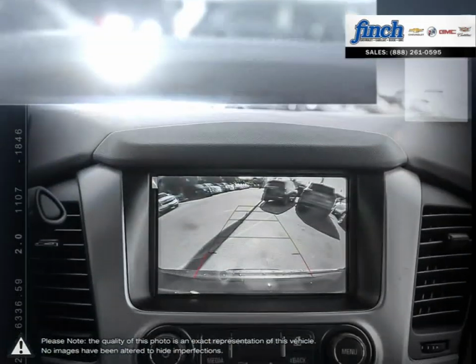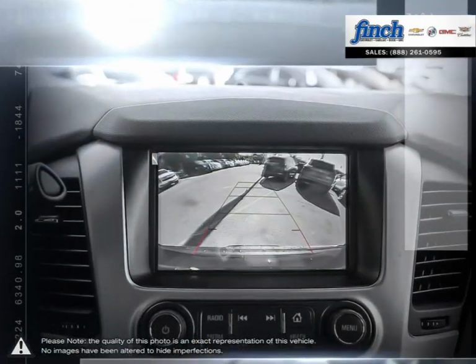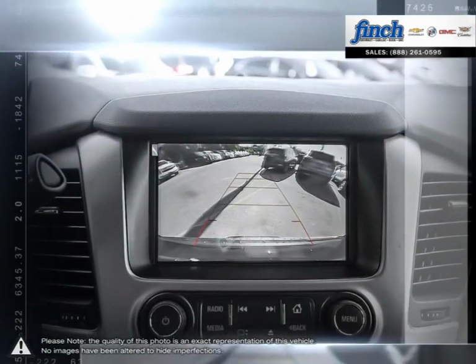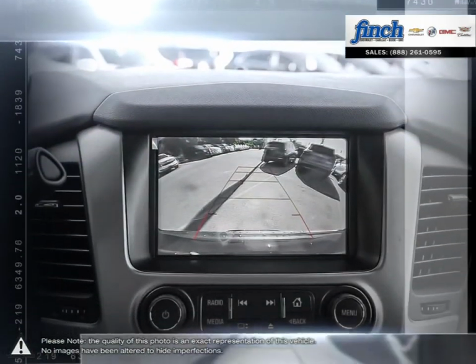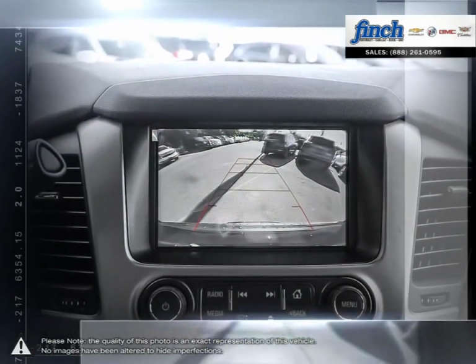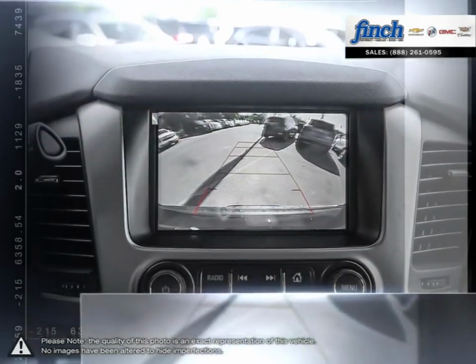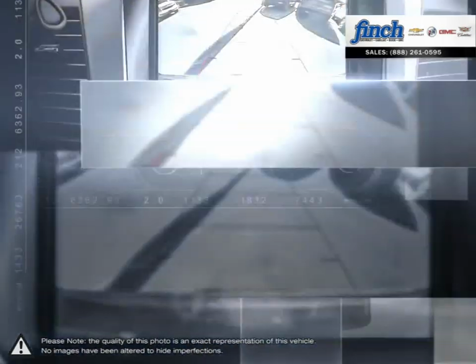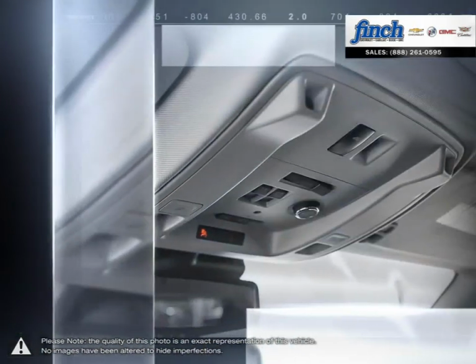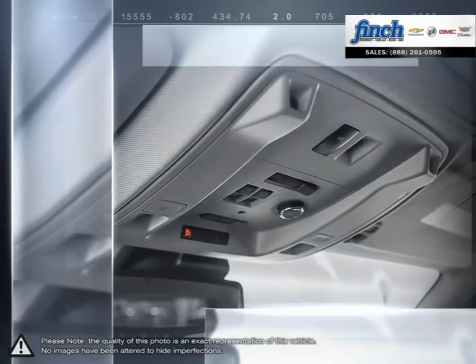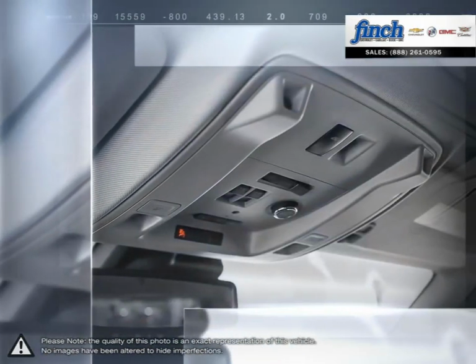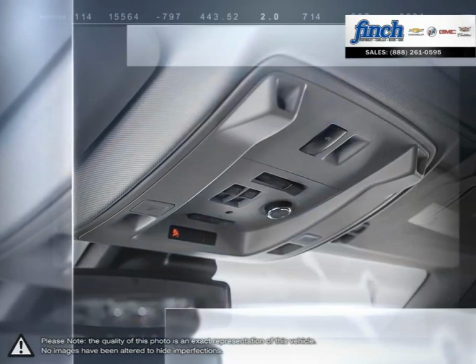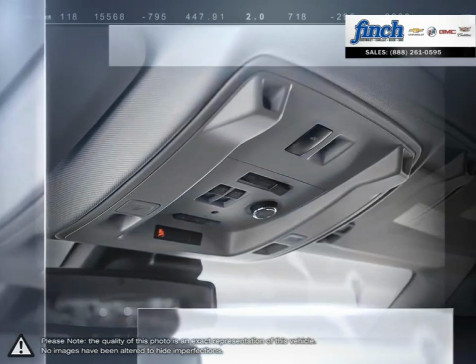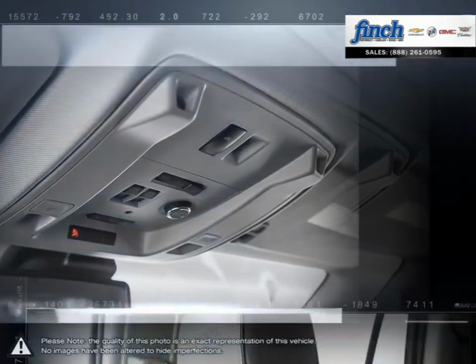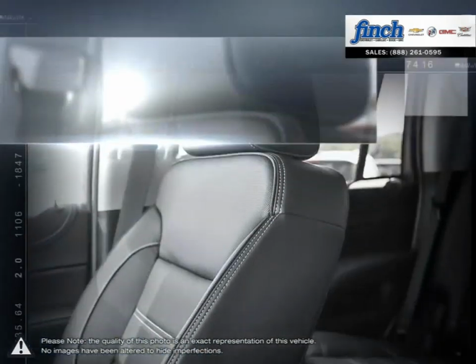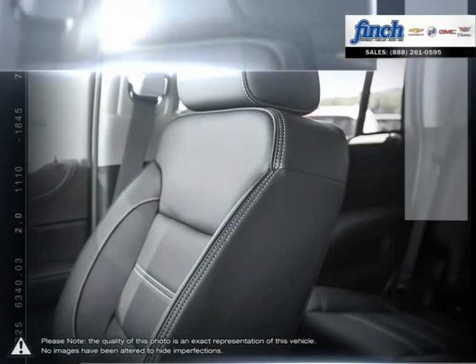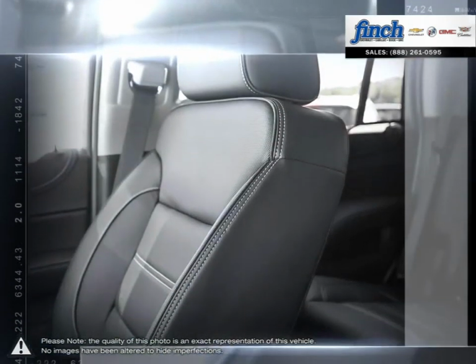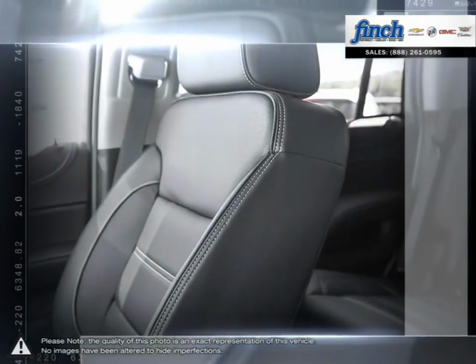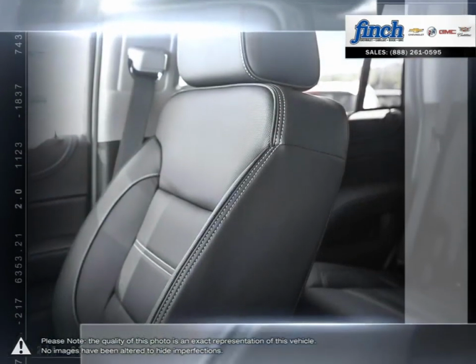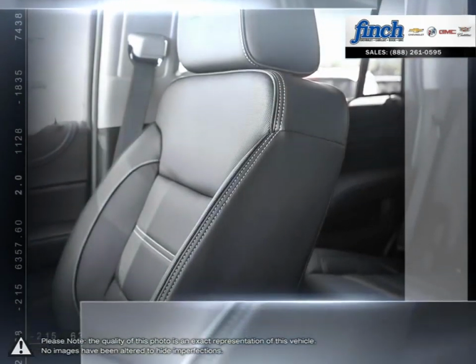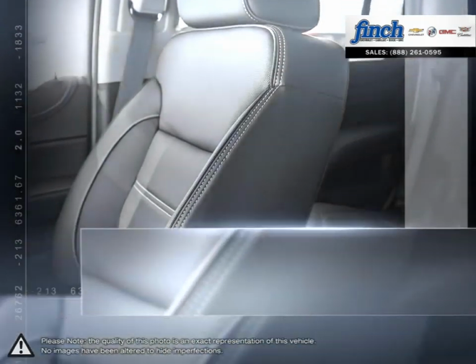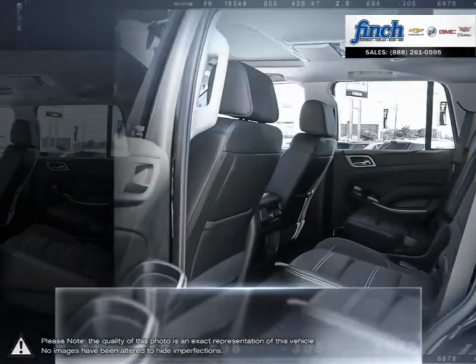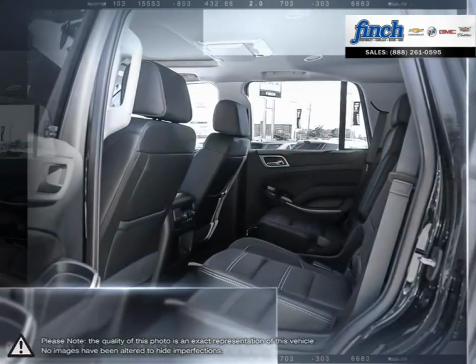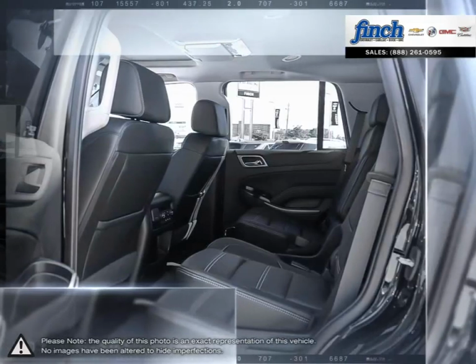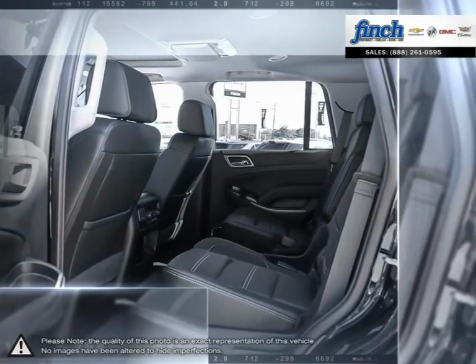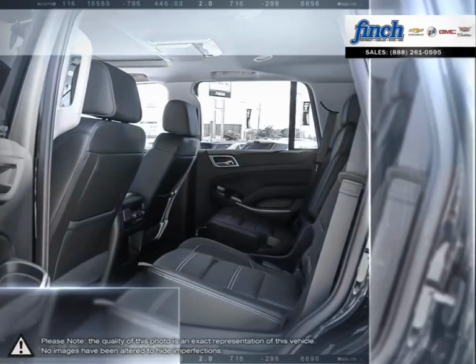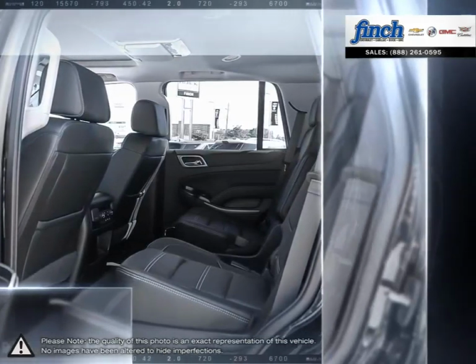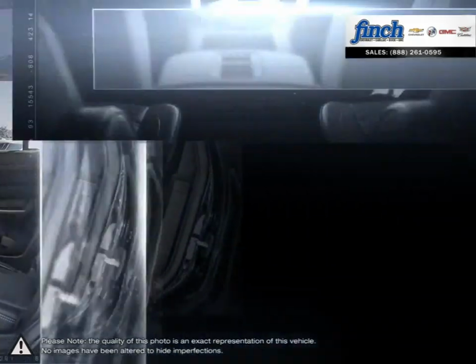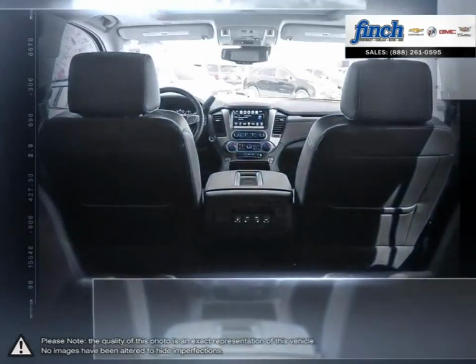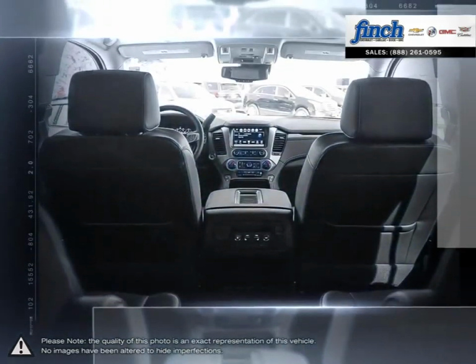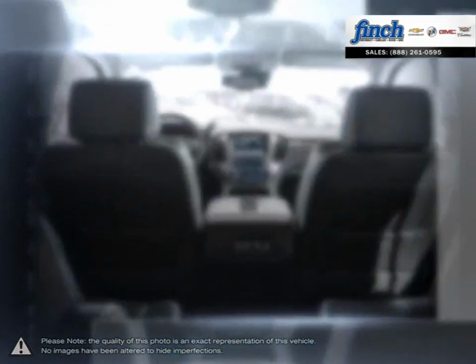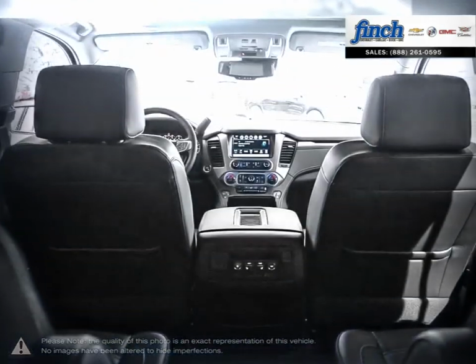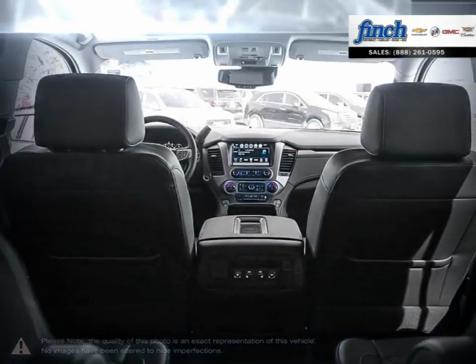It is our promise that we will continue to uphold this outstanding tradition each and every time that you step into our dealership. Our goal is to build relationships with our customers that last a lifetime. So stop by to check out our inventory and schedule your test drive today.